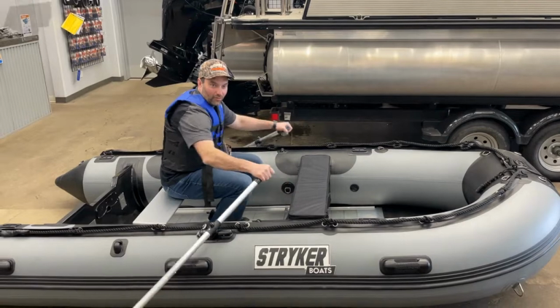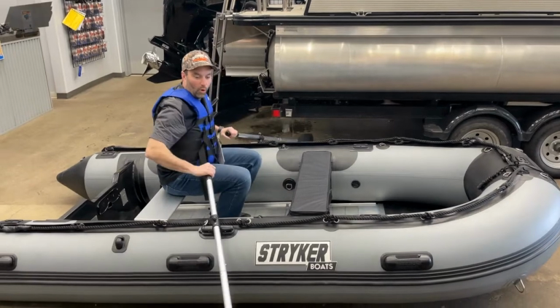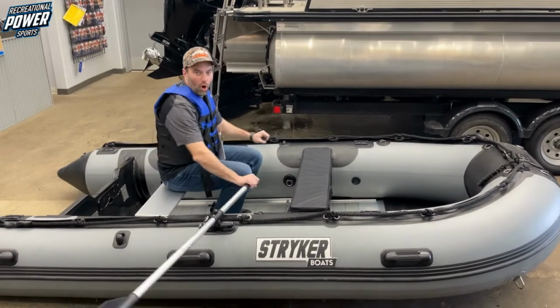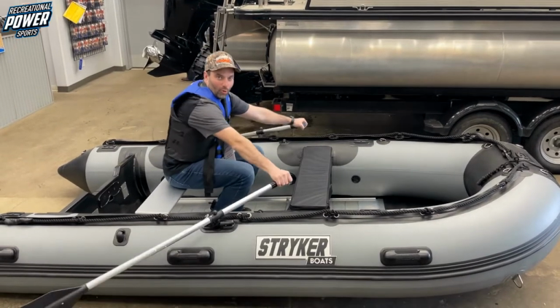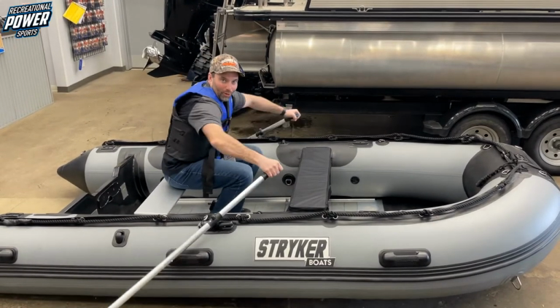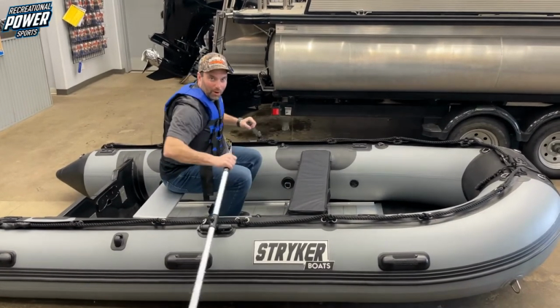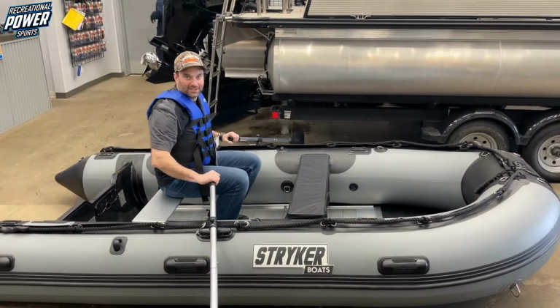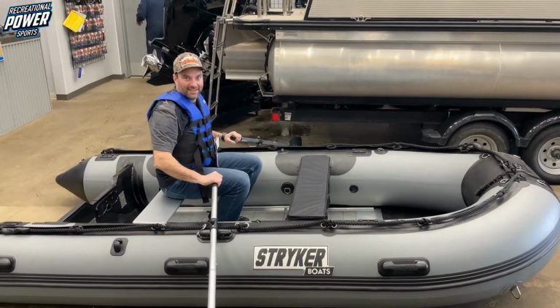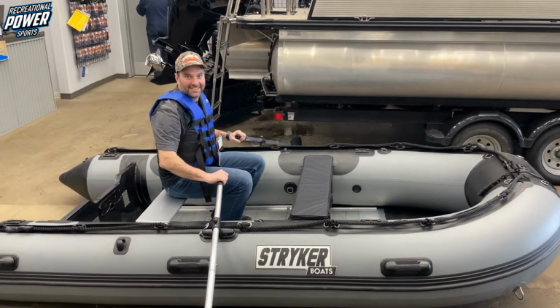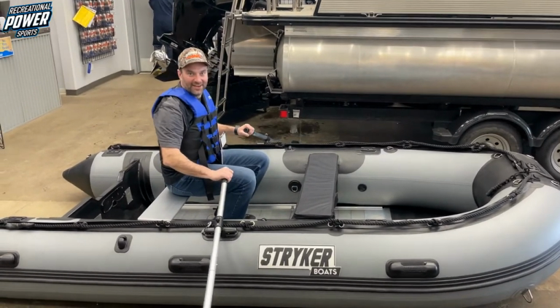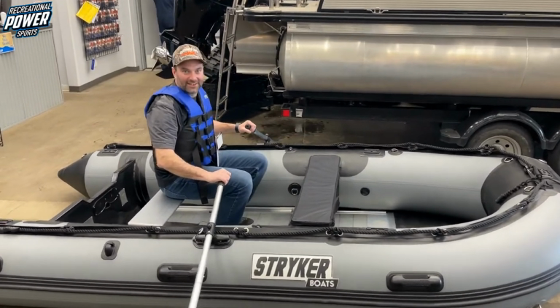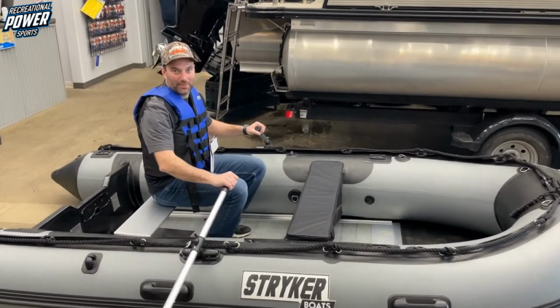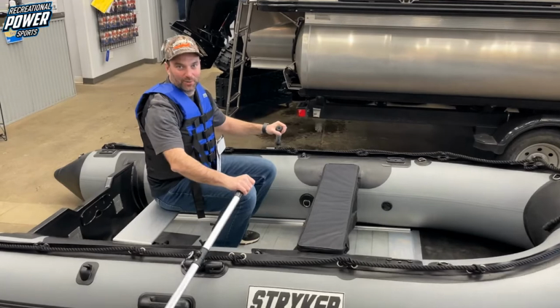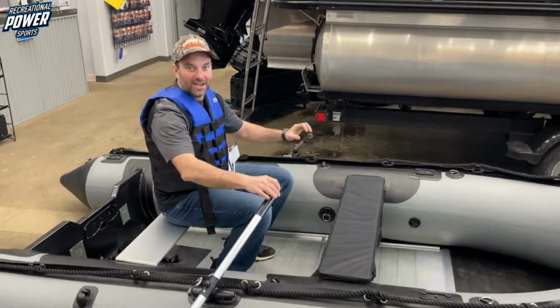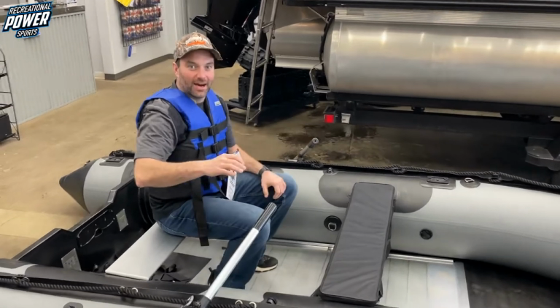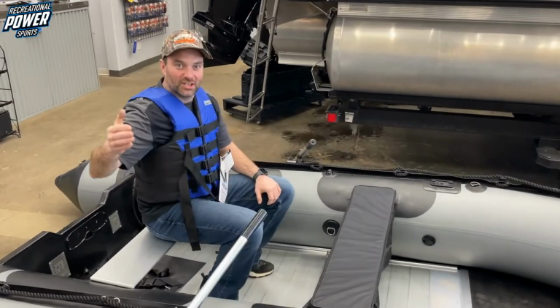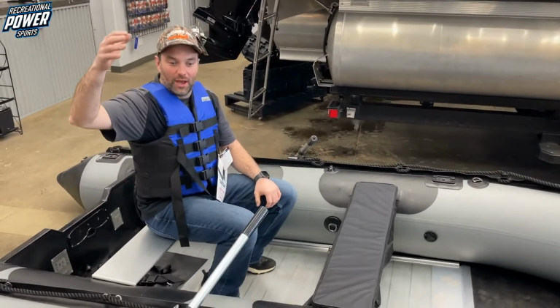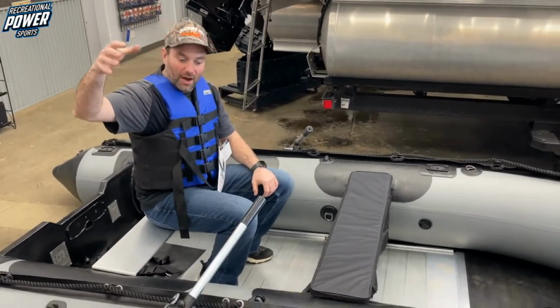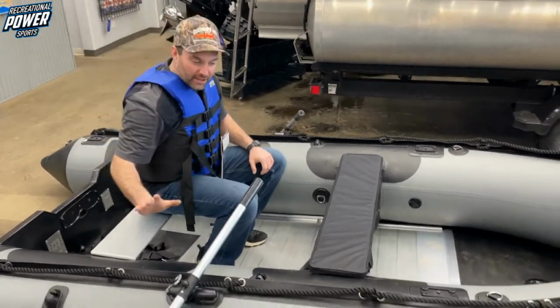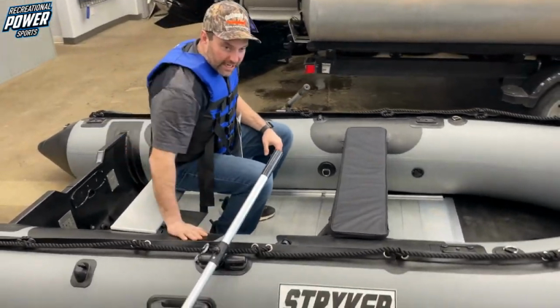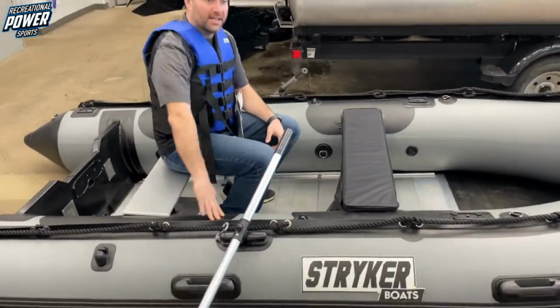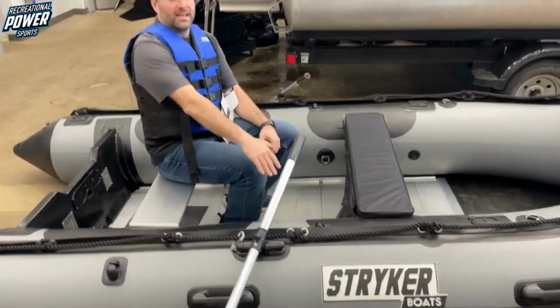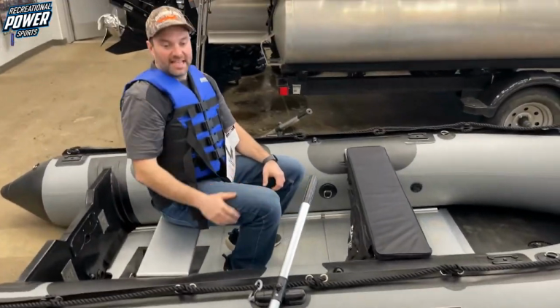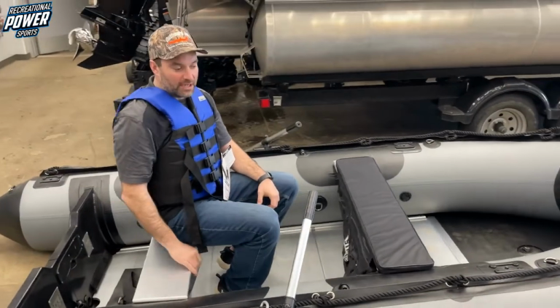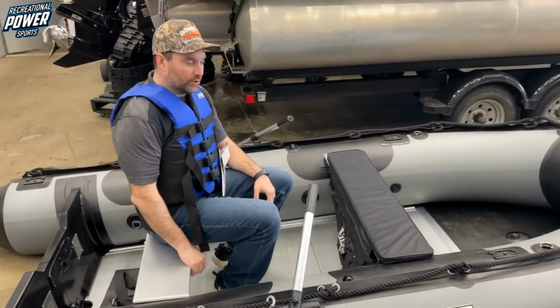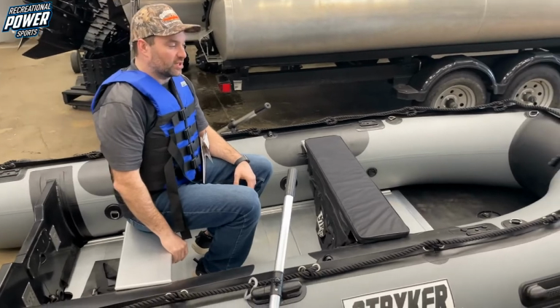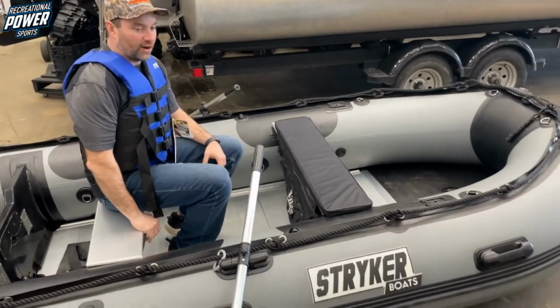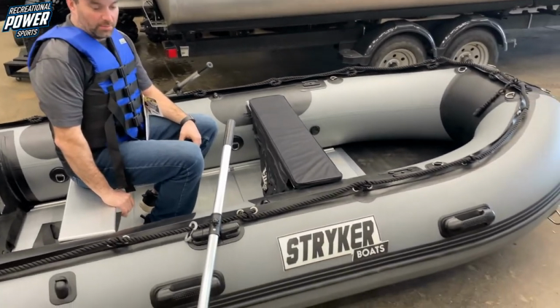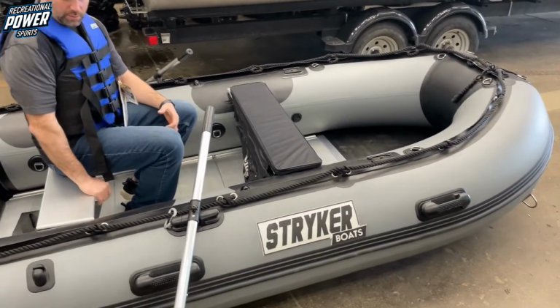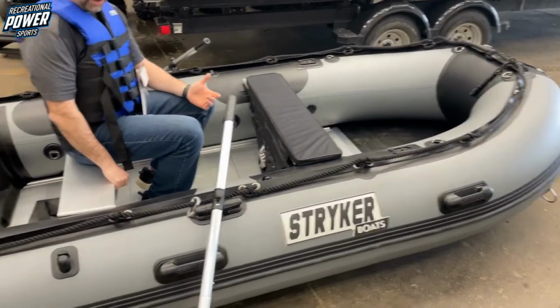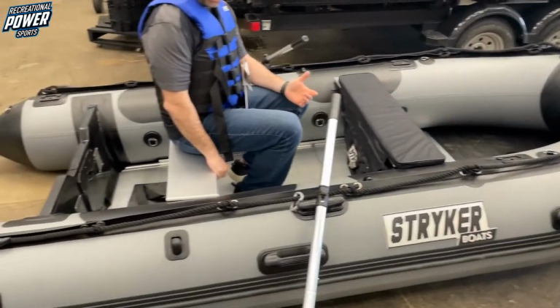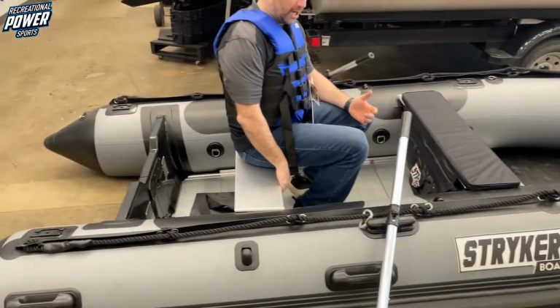Go, row, row your boat! Hey guys, Stephen here, Recreational Powersports. Coming at you with a brand new trade-in. It's never been used, fresh out of the box. We were the first people to open it up.